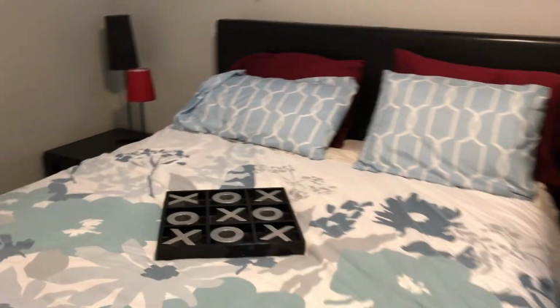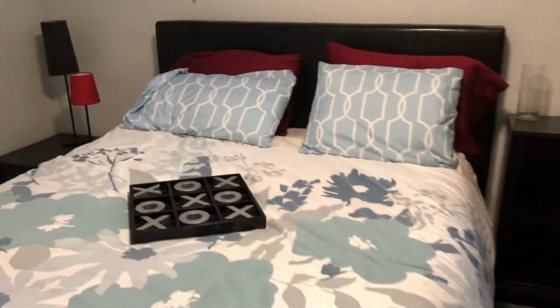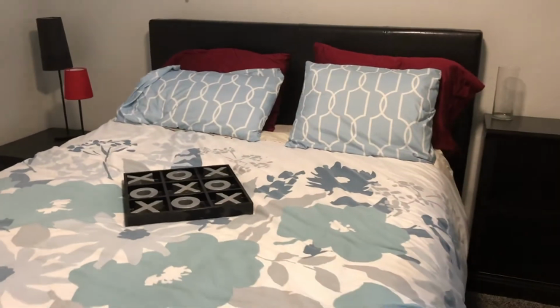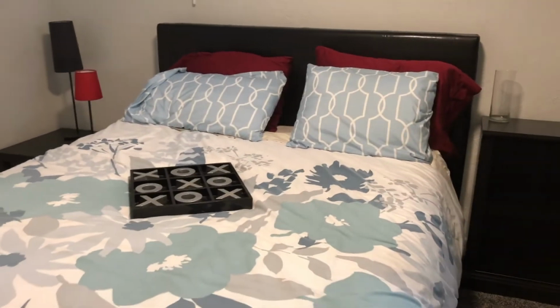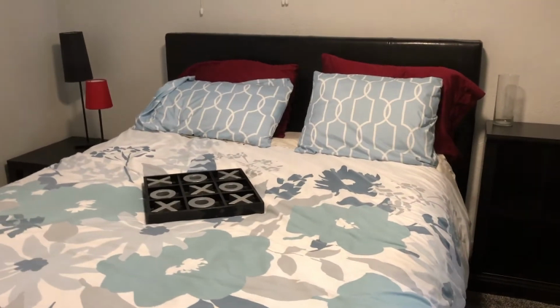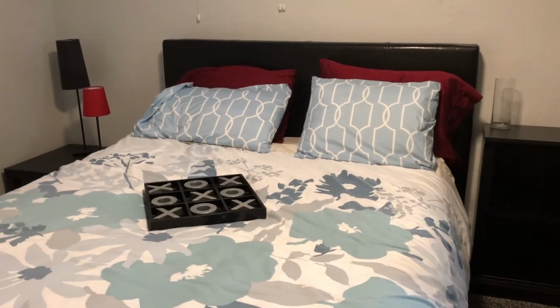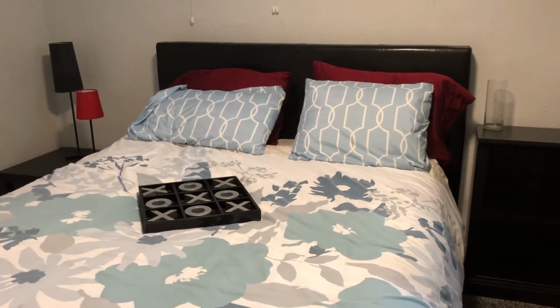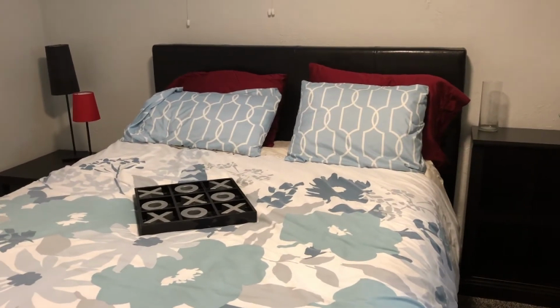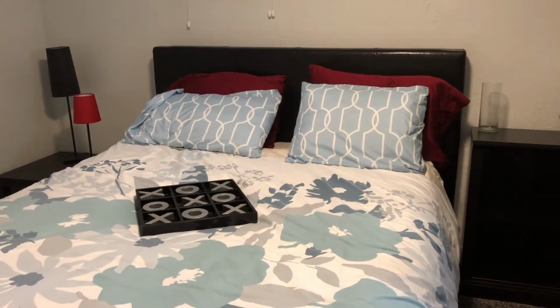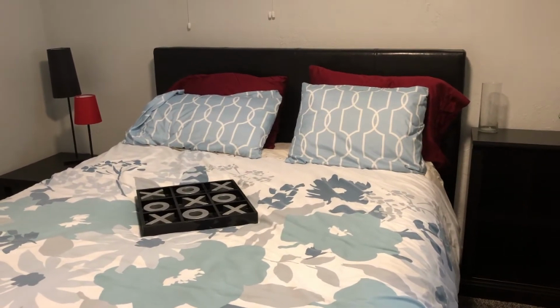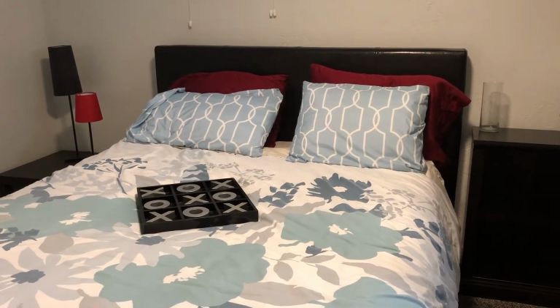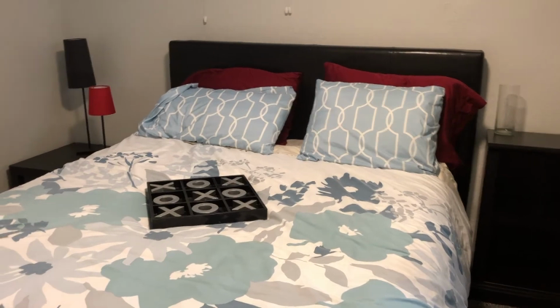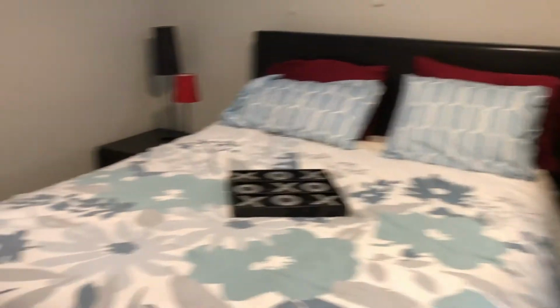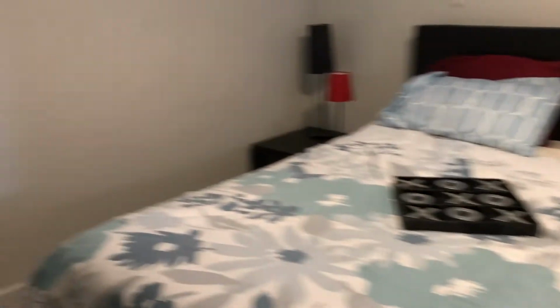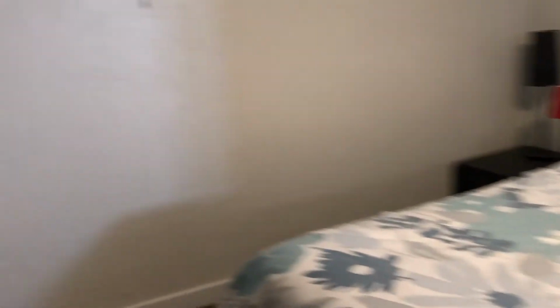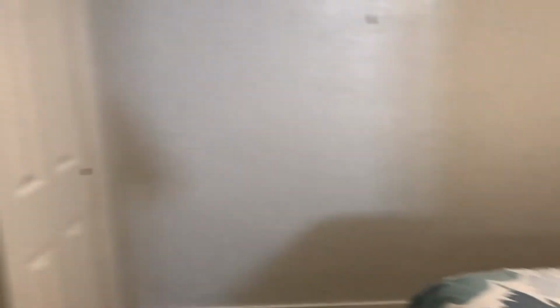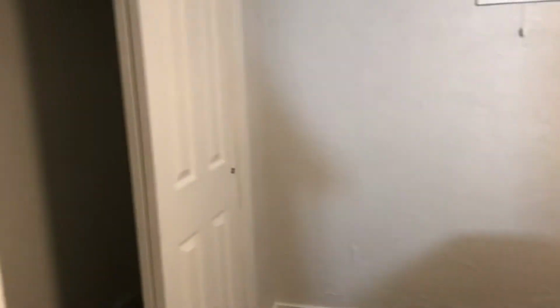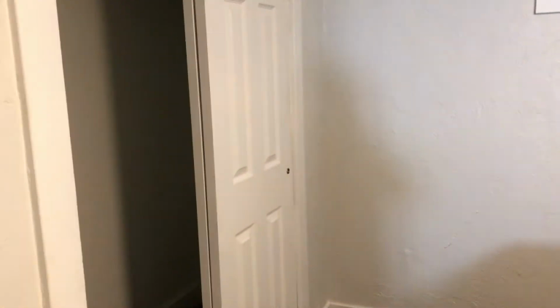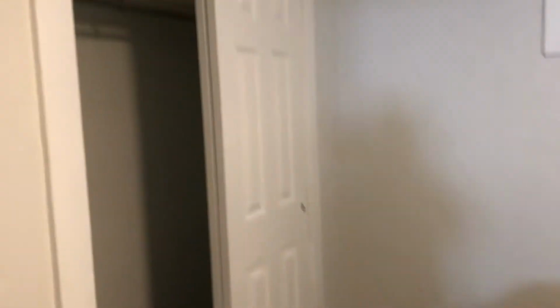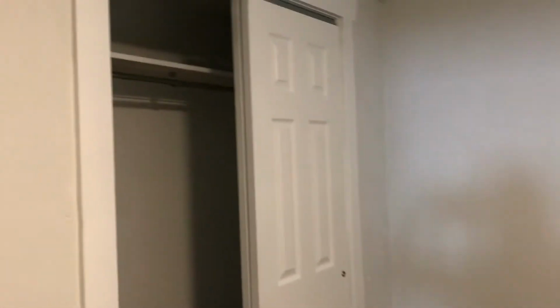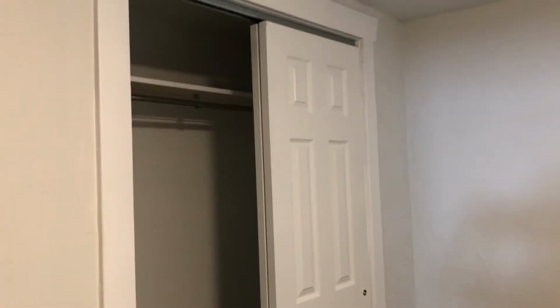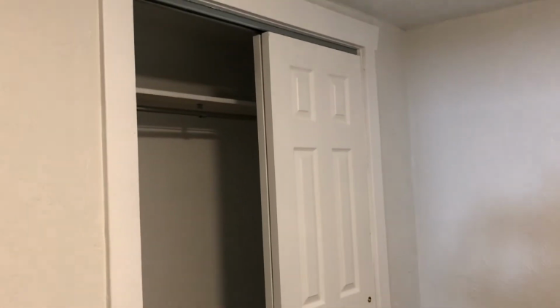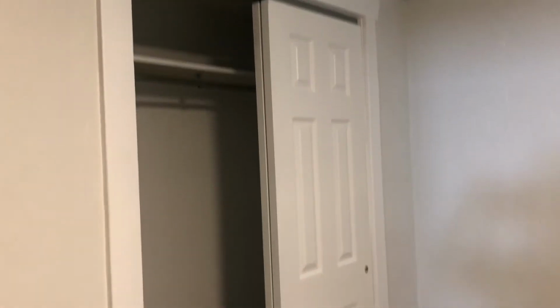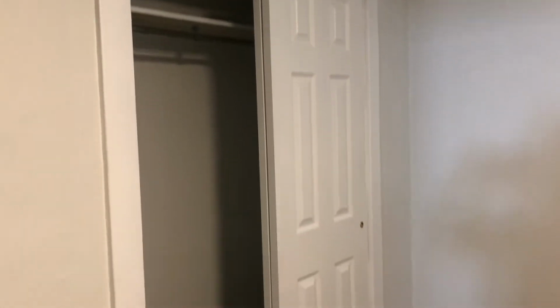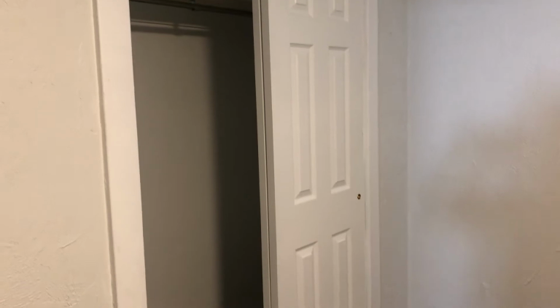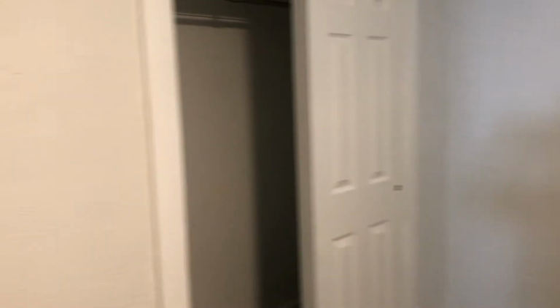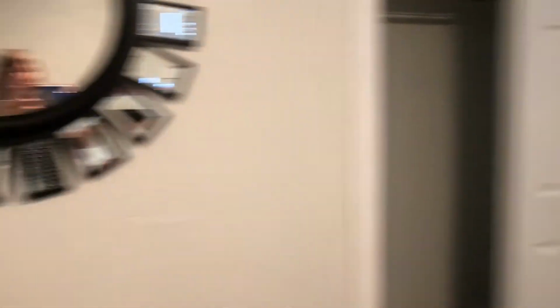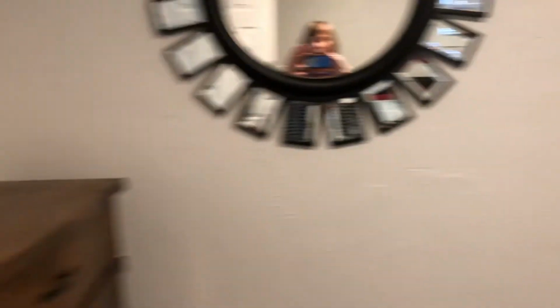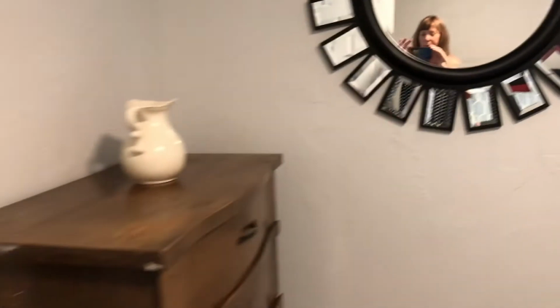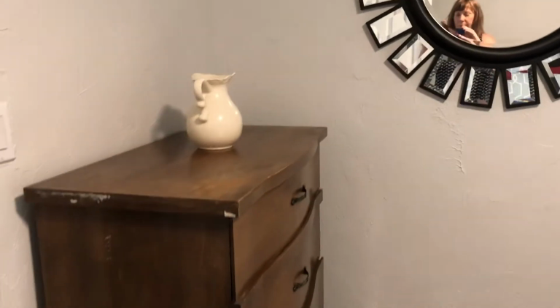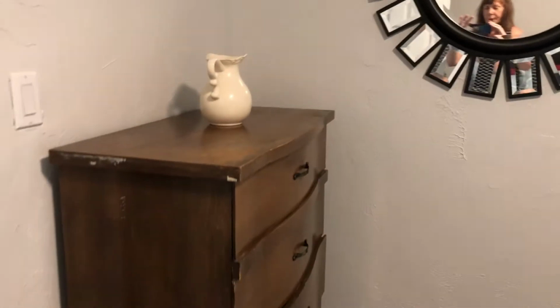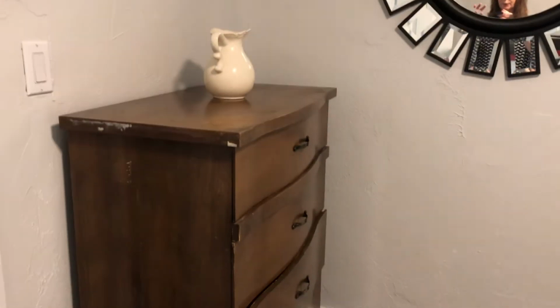Both bedrooms feature a large queen-size bed and ample closet space. We also have a dresser in this first bedroom.